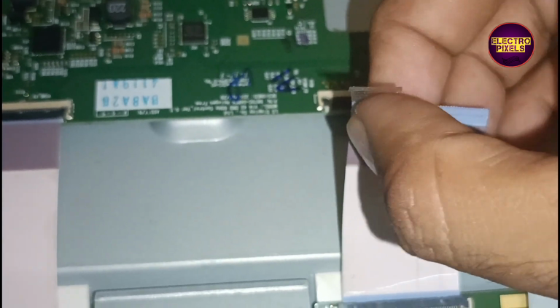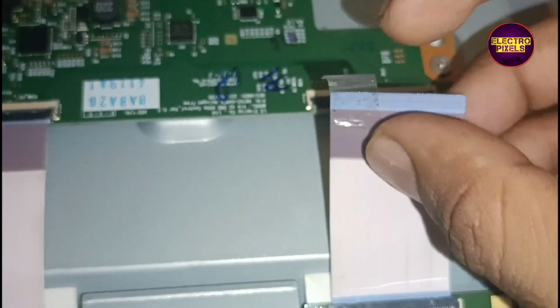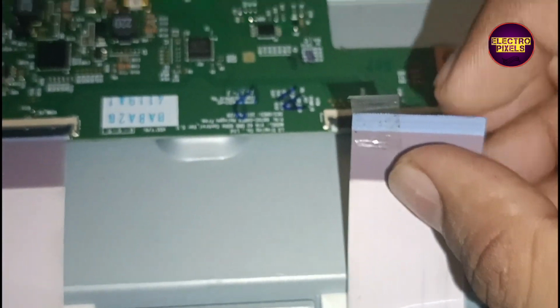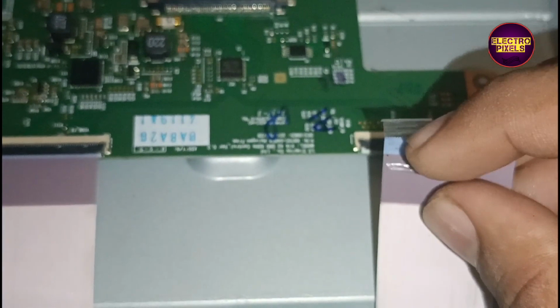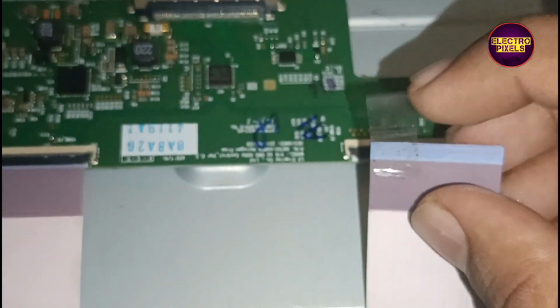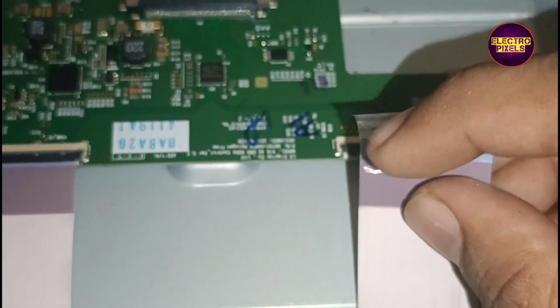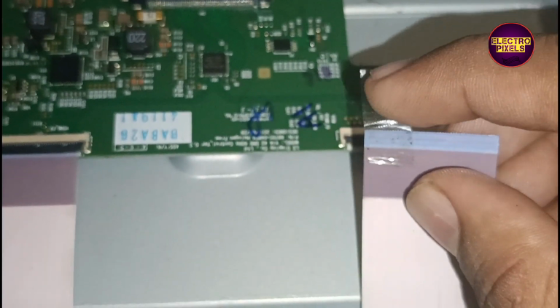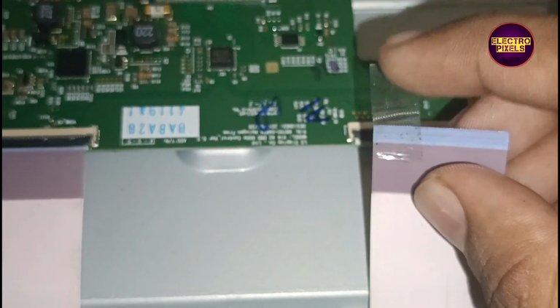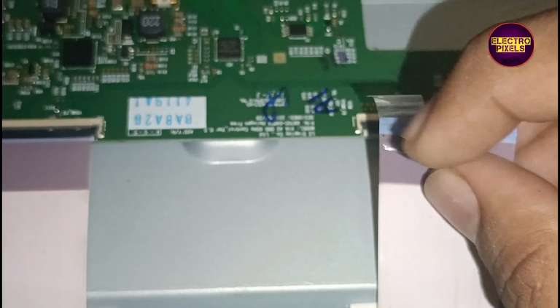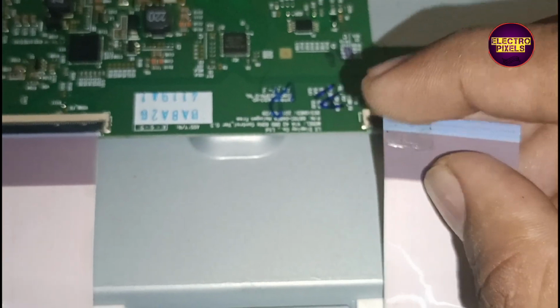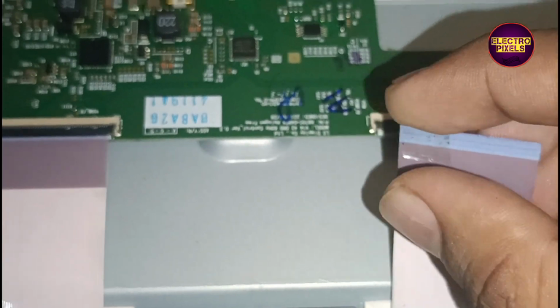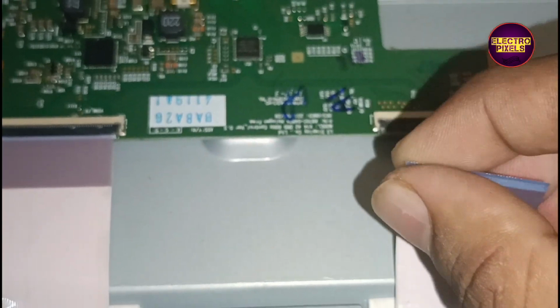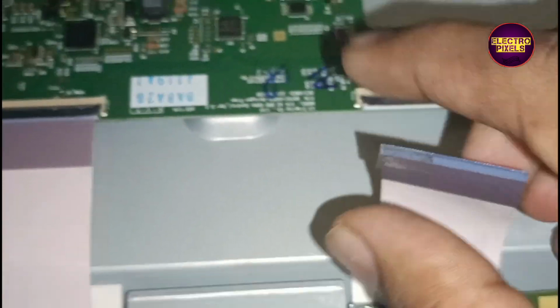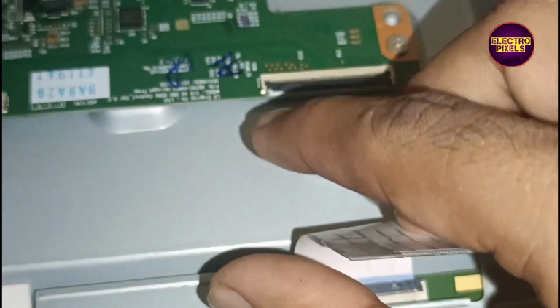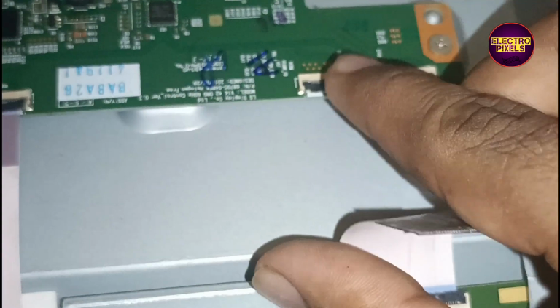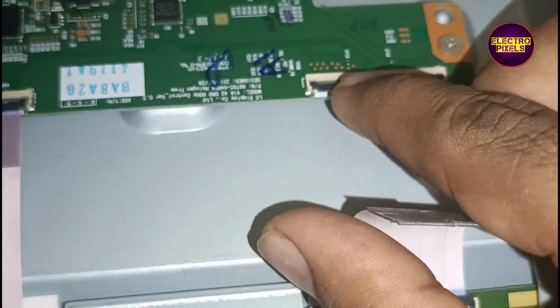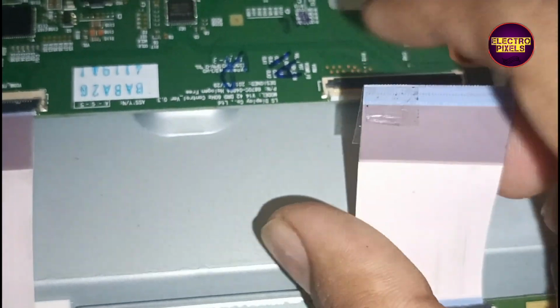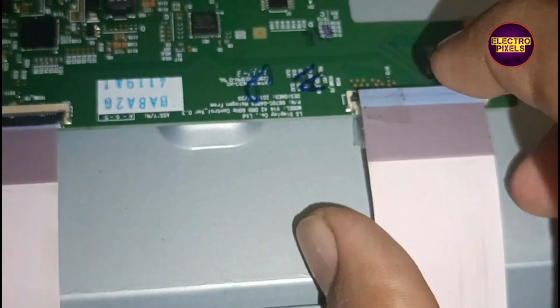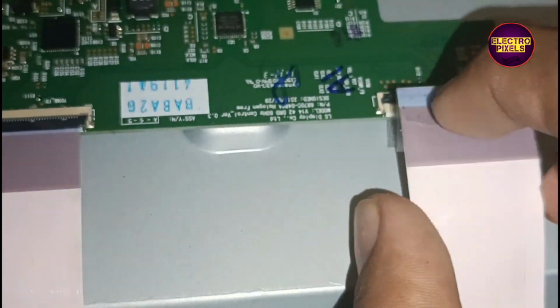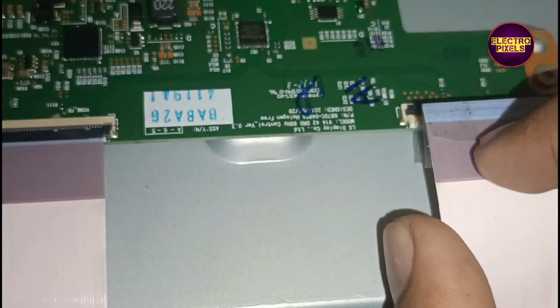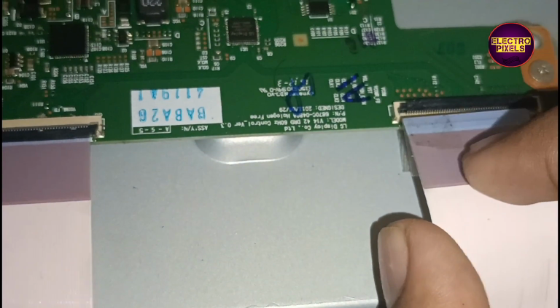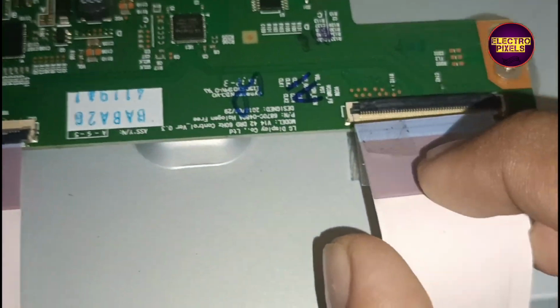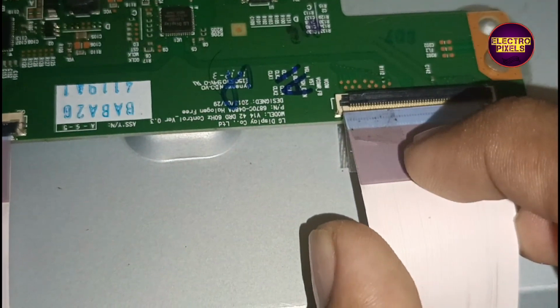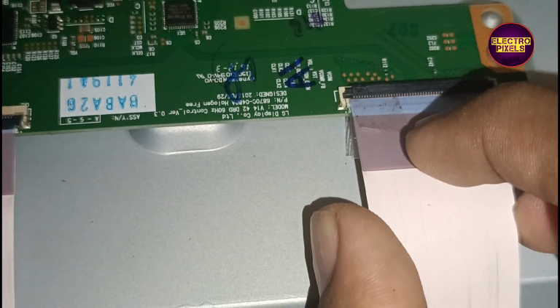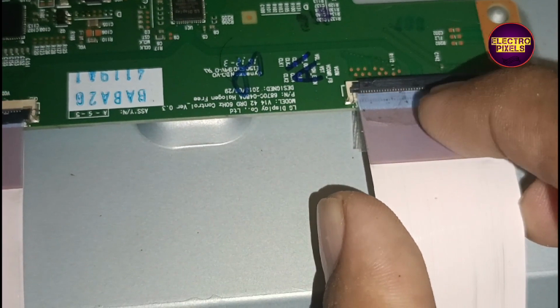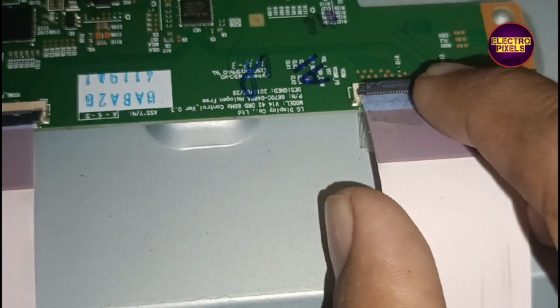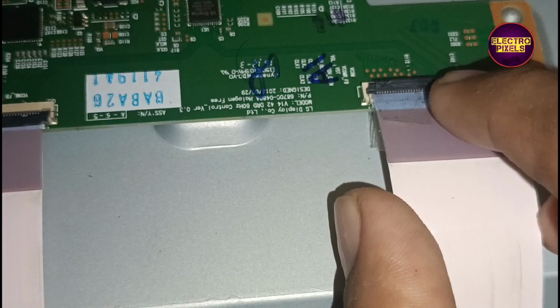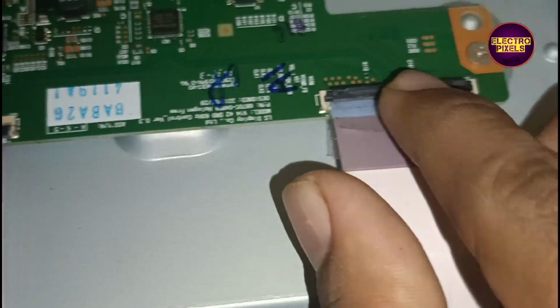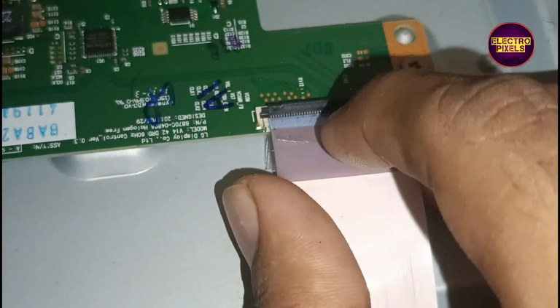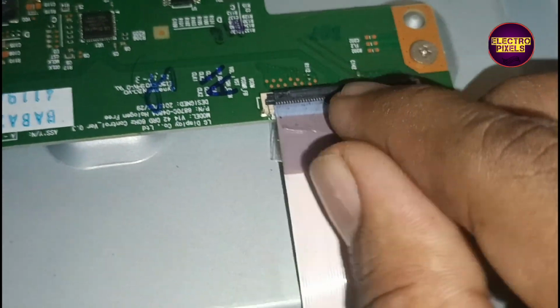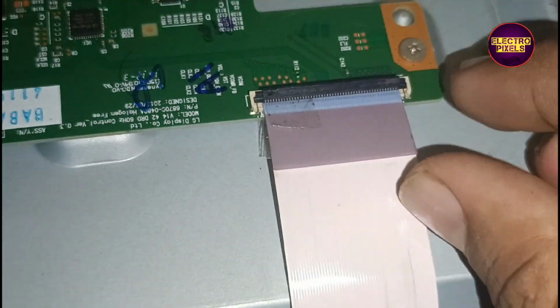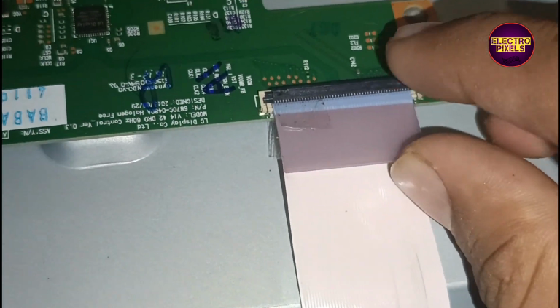We are going to disconnect the right side FFC cable and block the gate signals, then connect the FFC cable back to the T-con and check whether the display is okay or not.